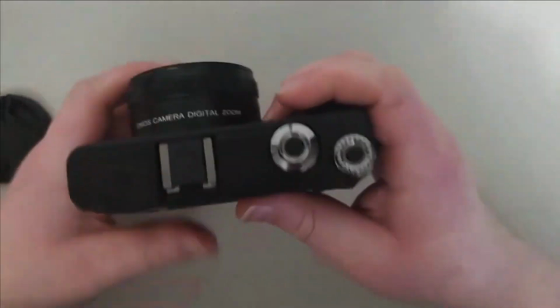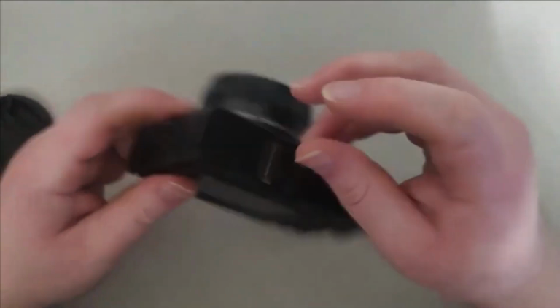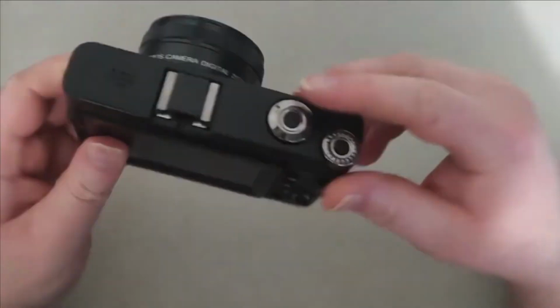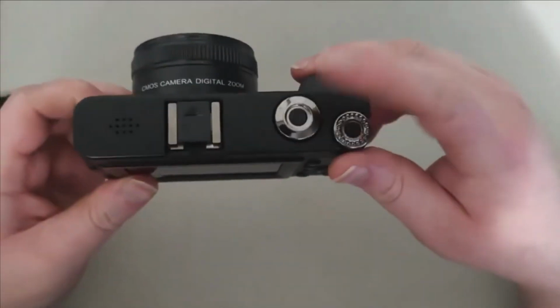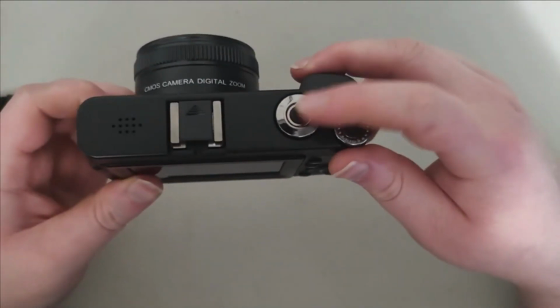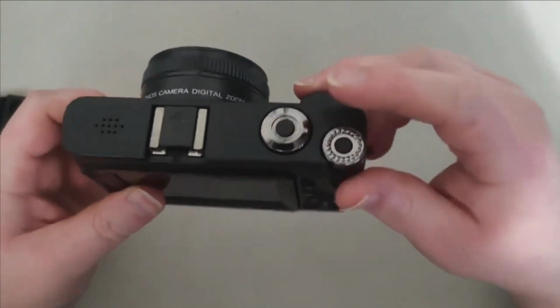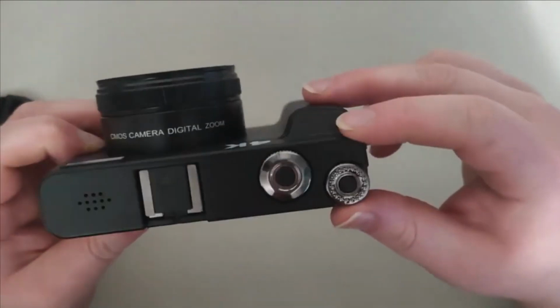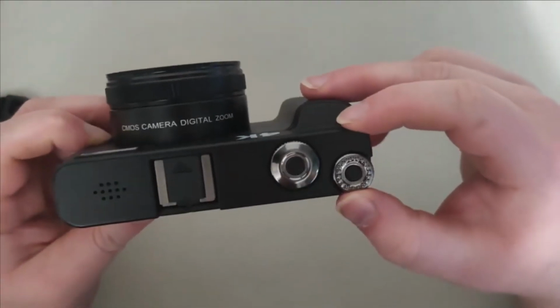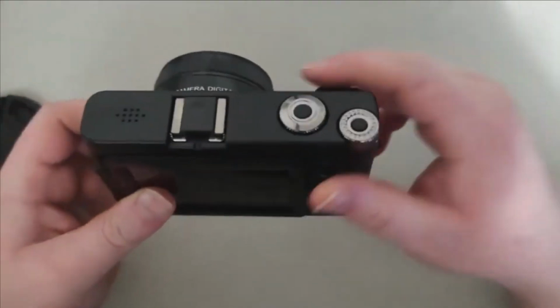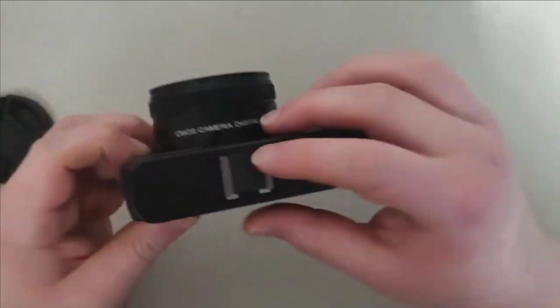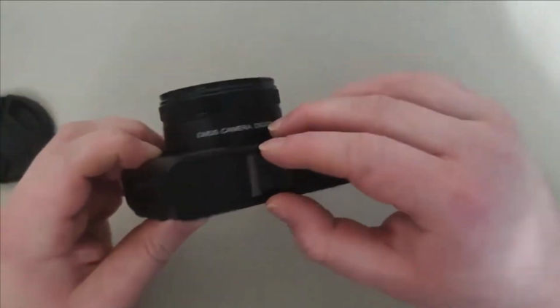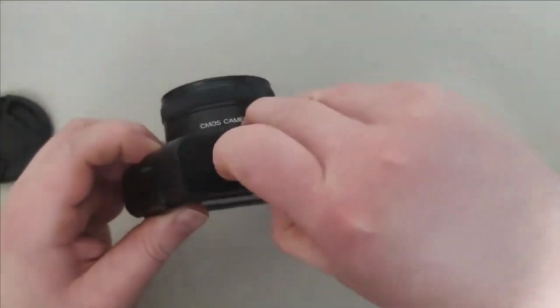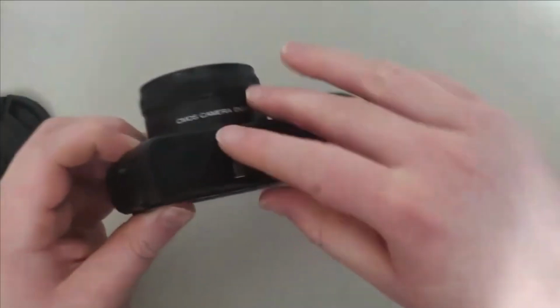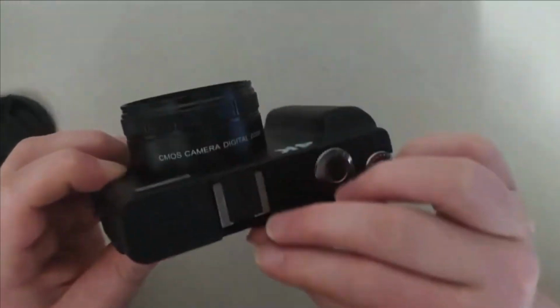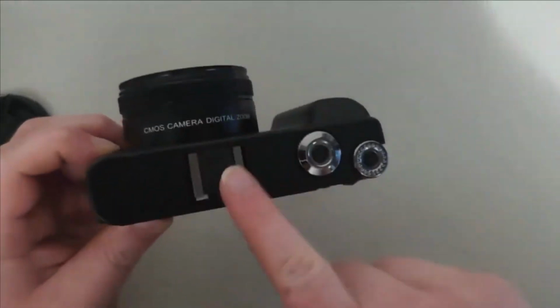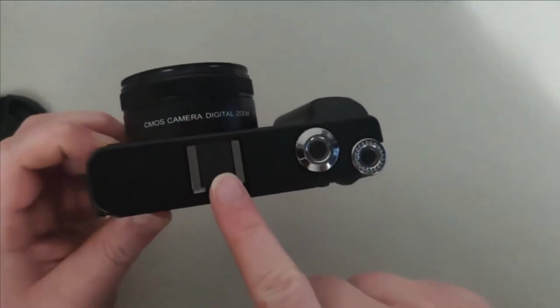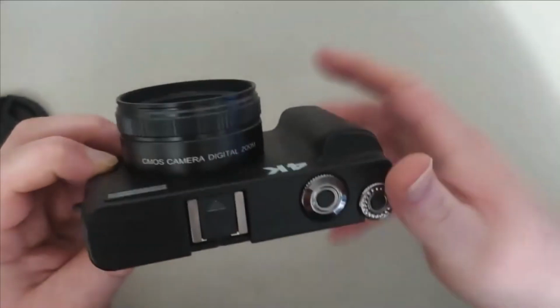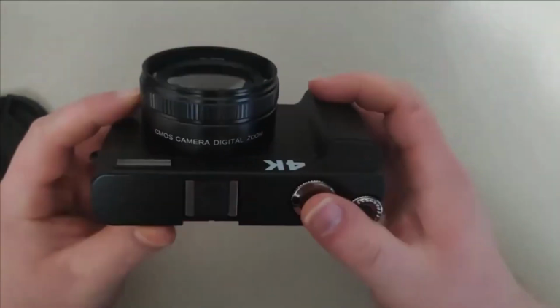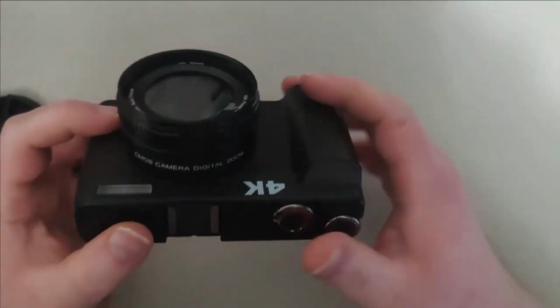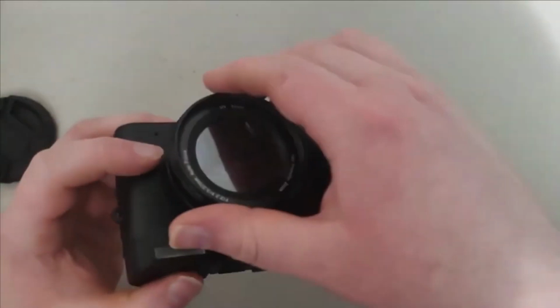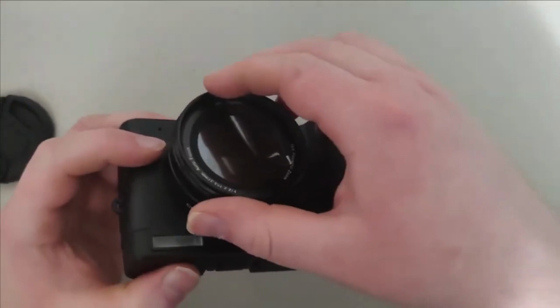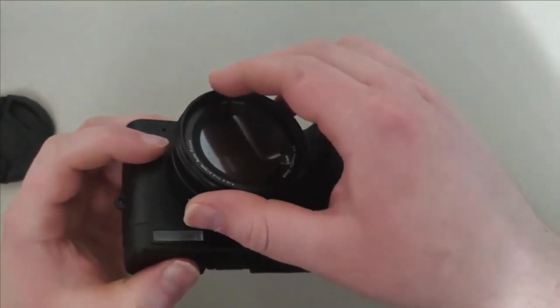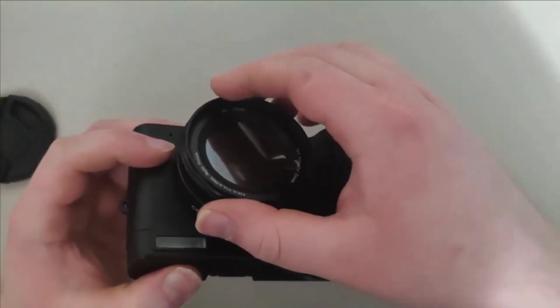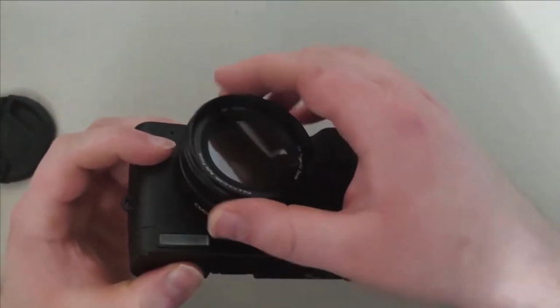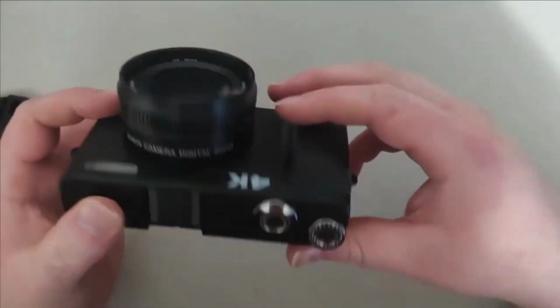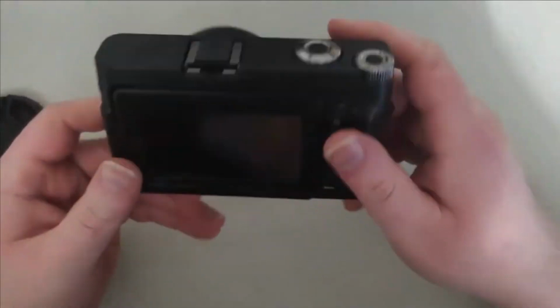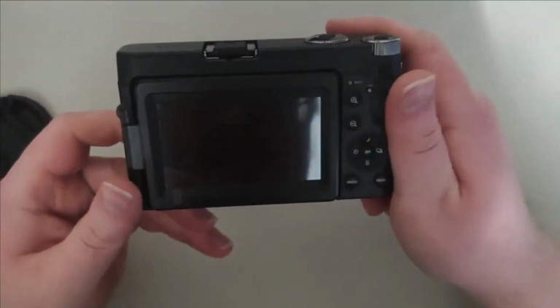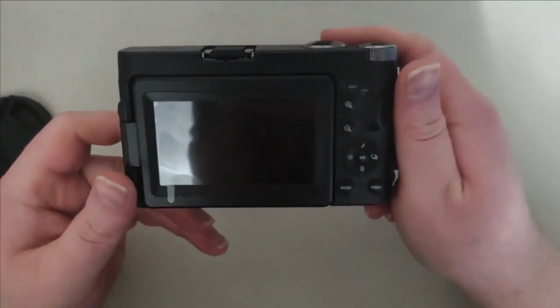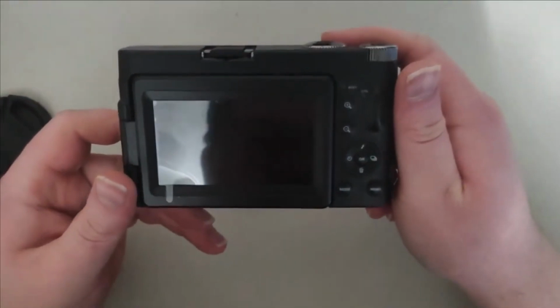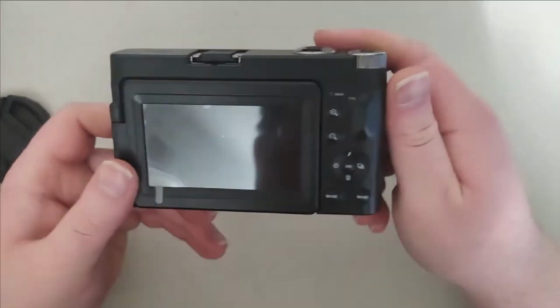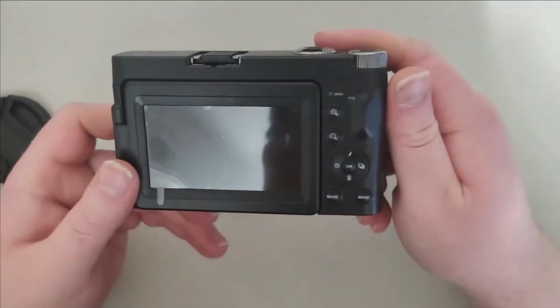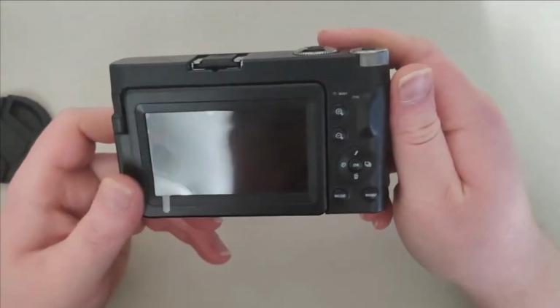This is where you take pictures, and those are your lenses. It's a pretty cool little digital camera.